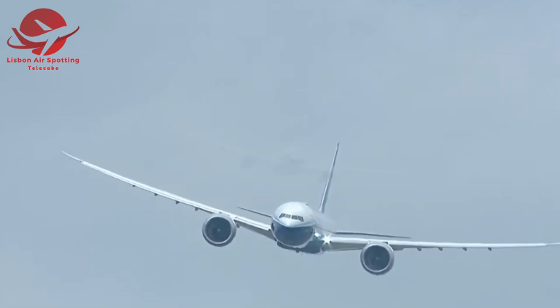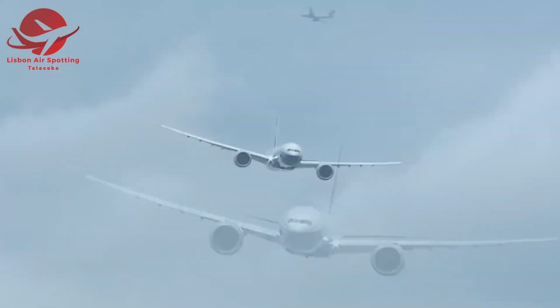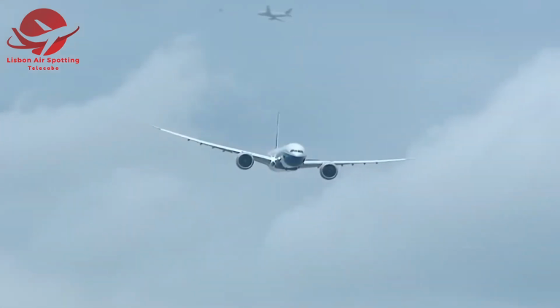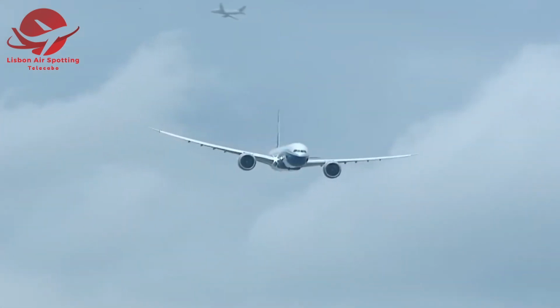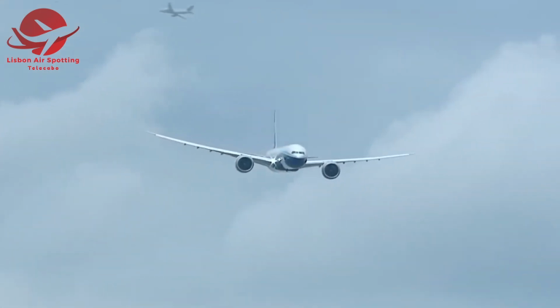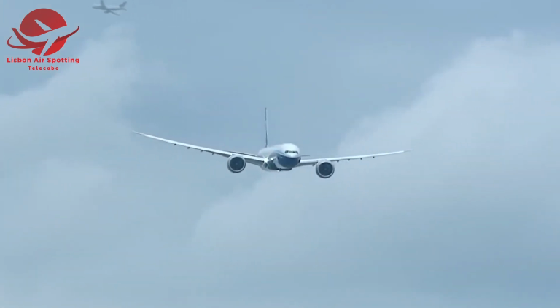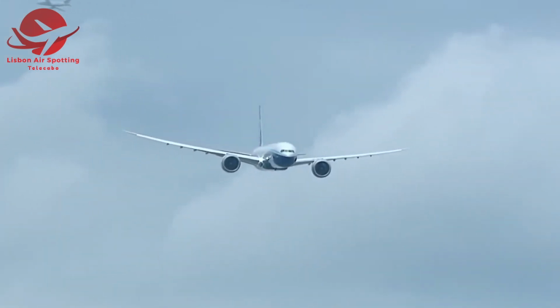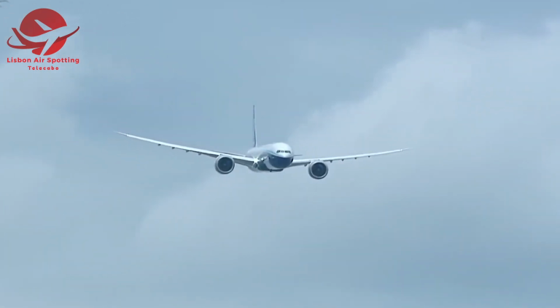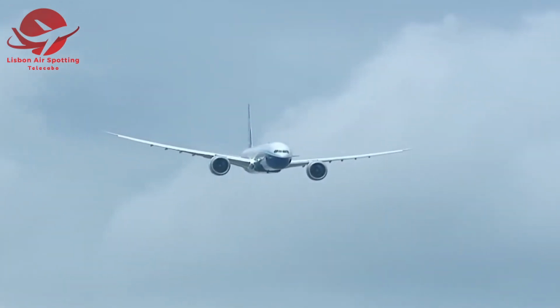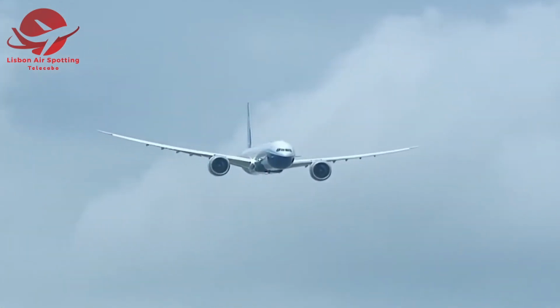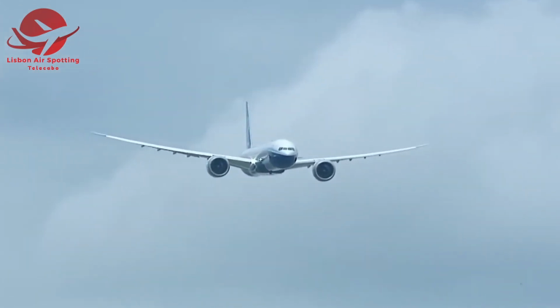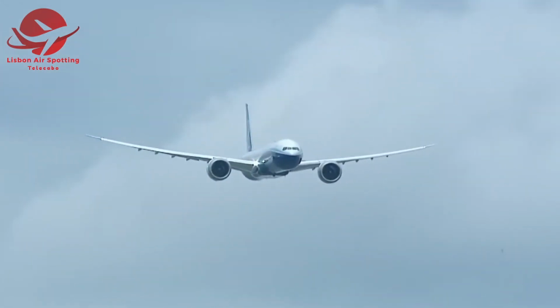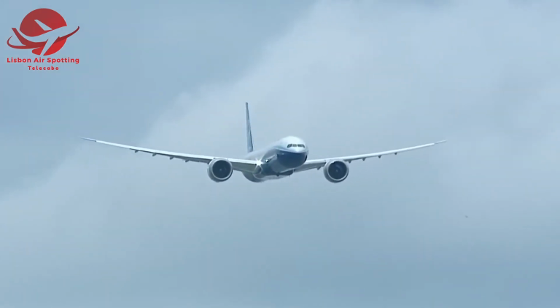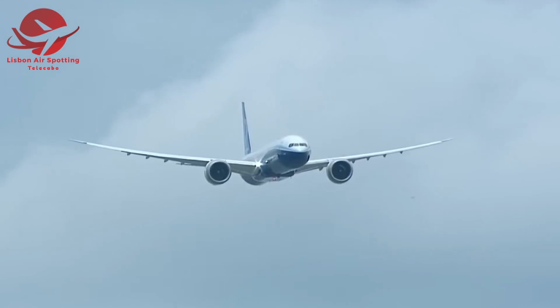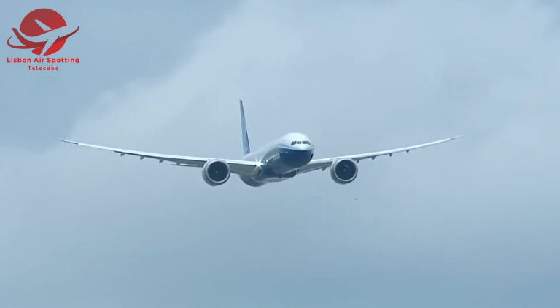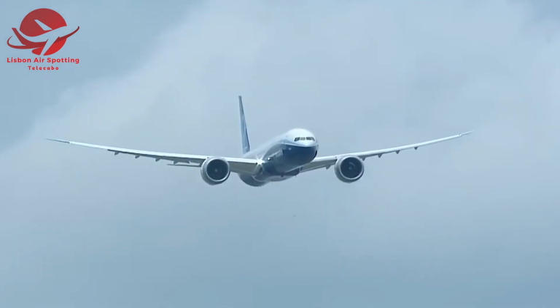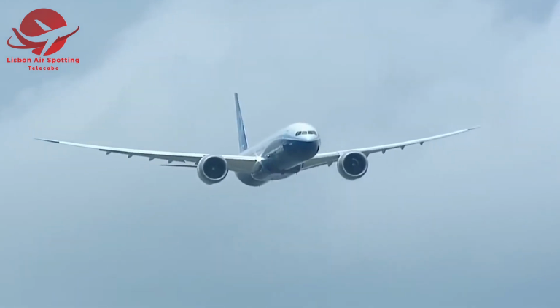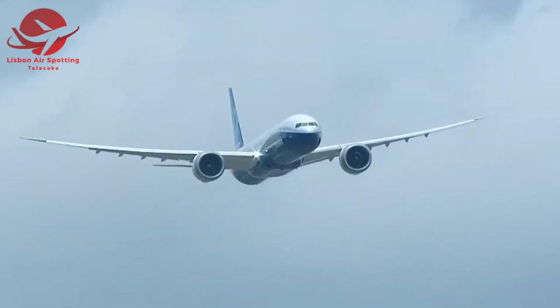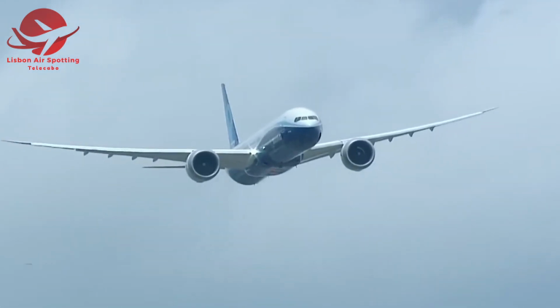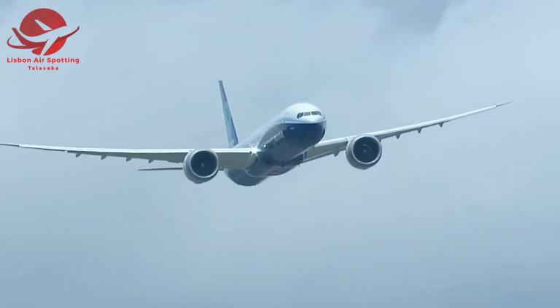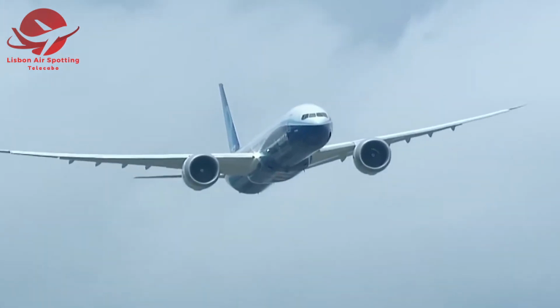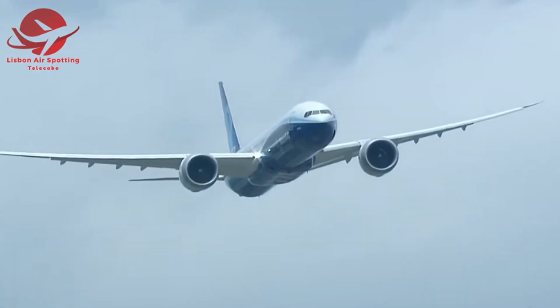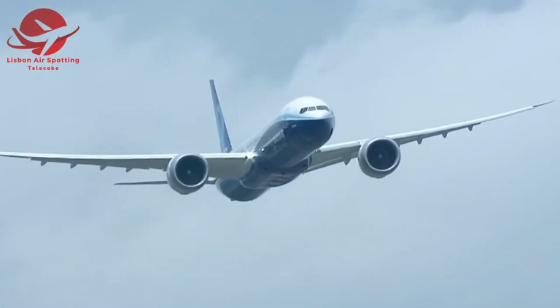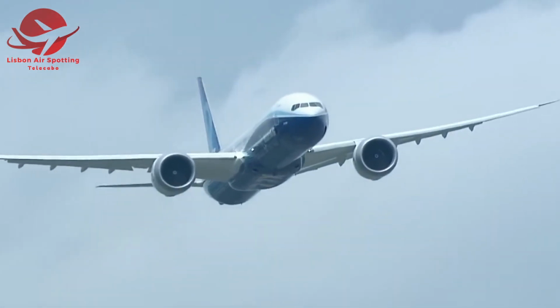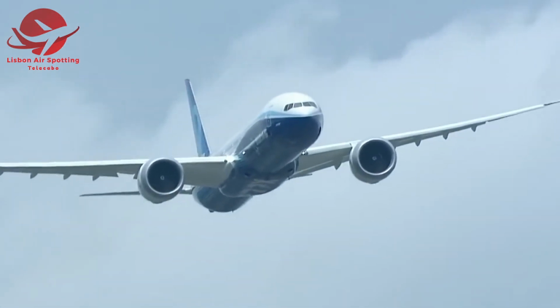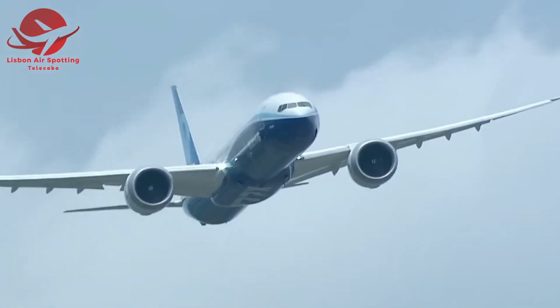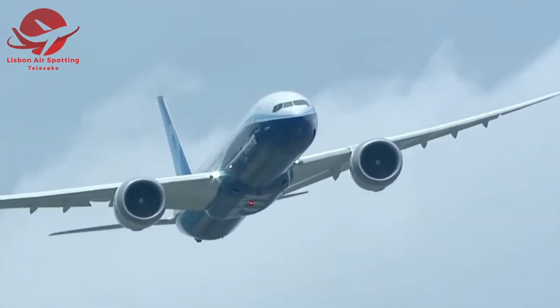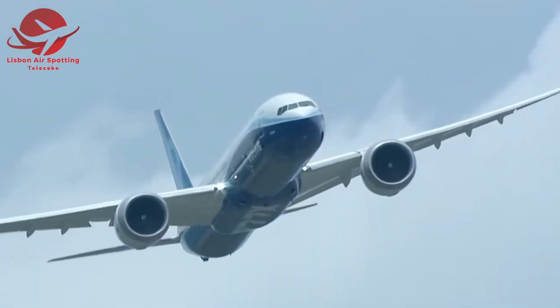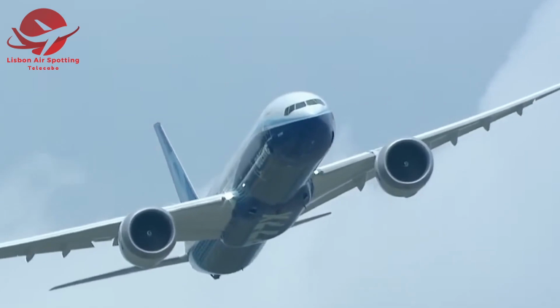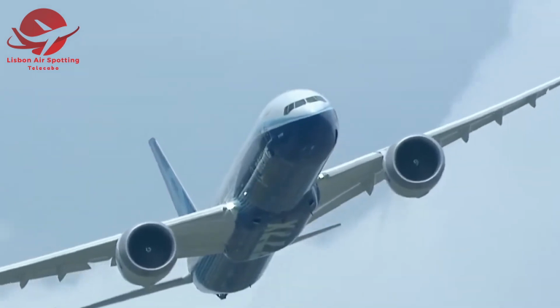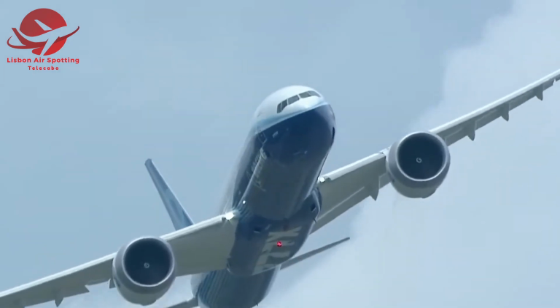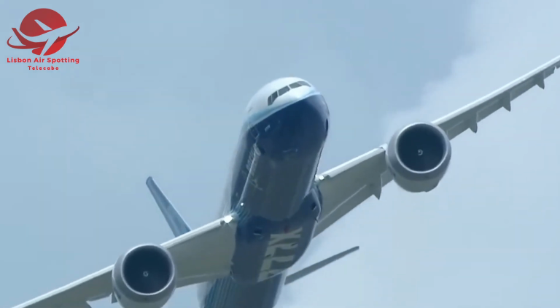Imagine flying on an aircraft that combines cutting-edge technology, energy efficiency, and unparalleled comfort. That's what the 777X offers.